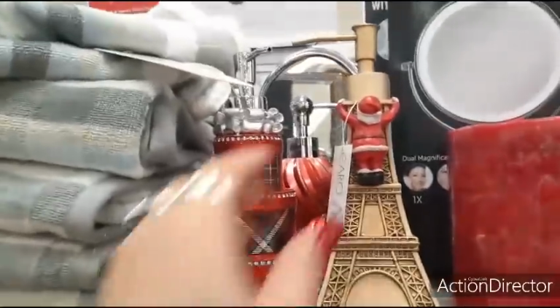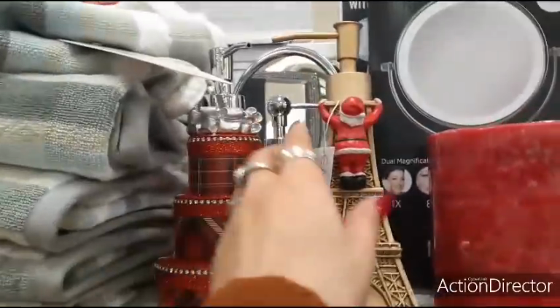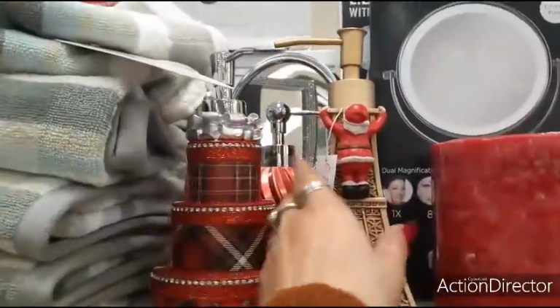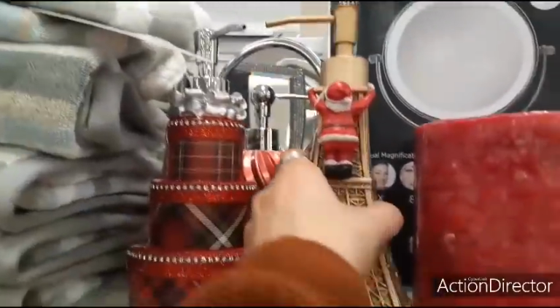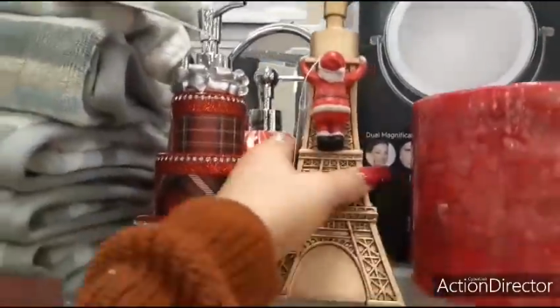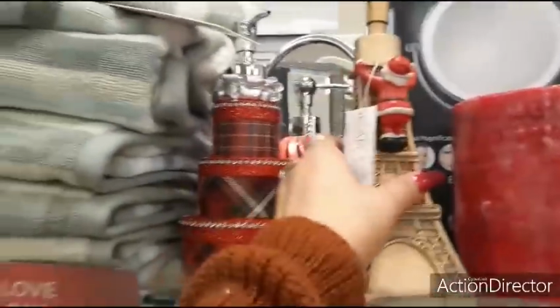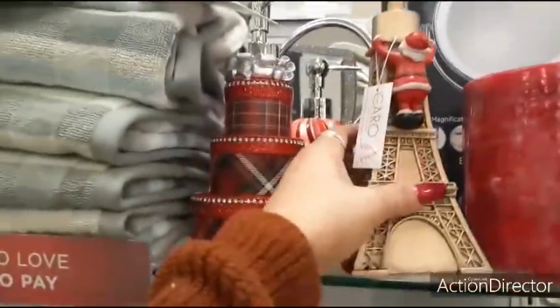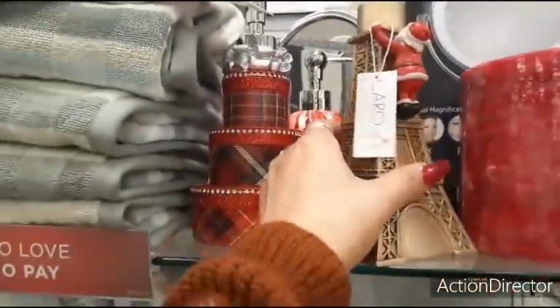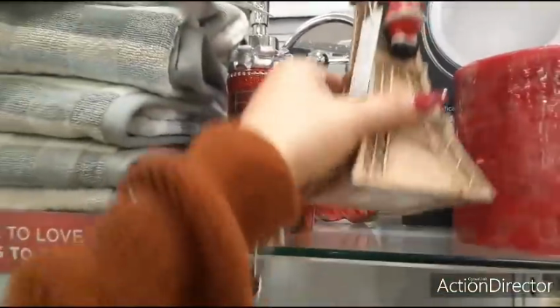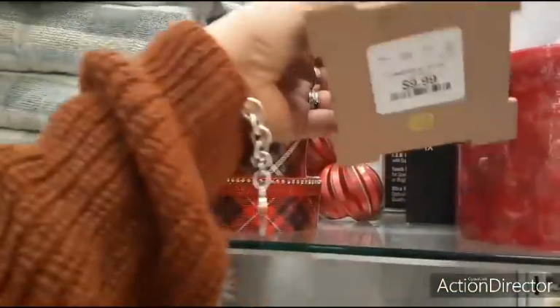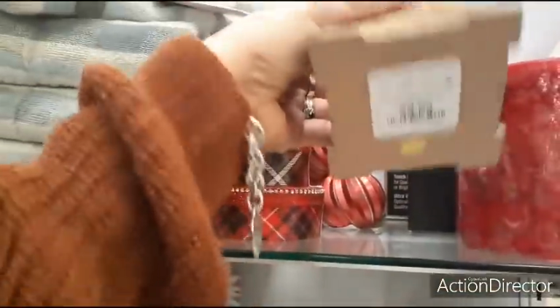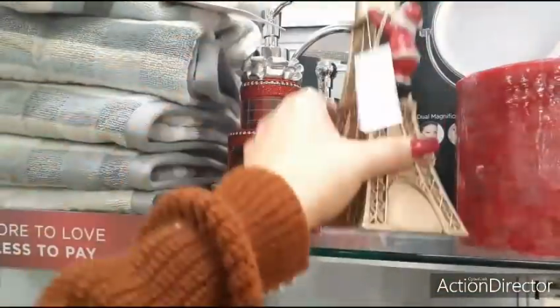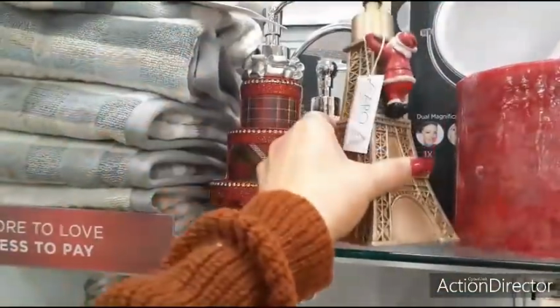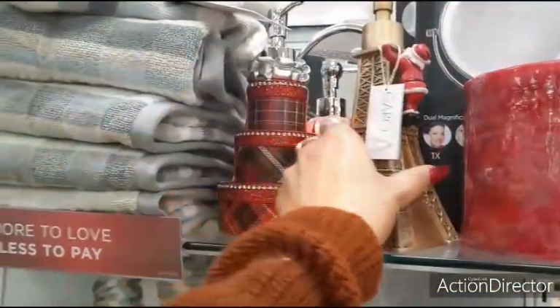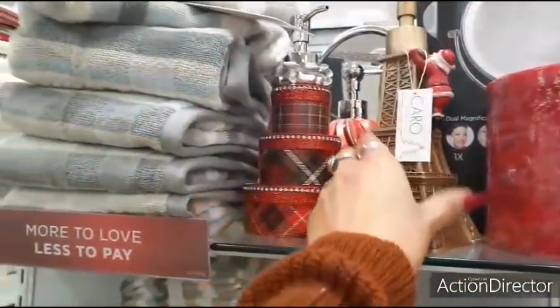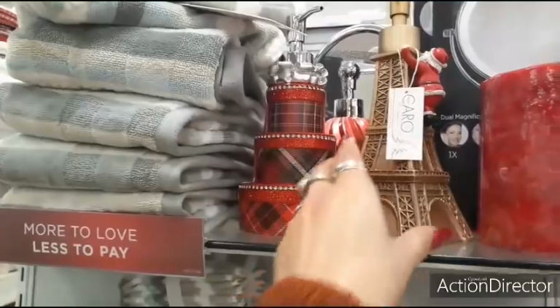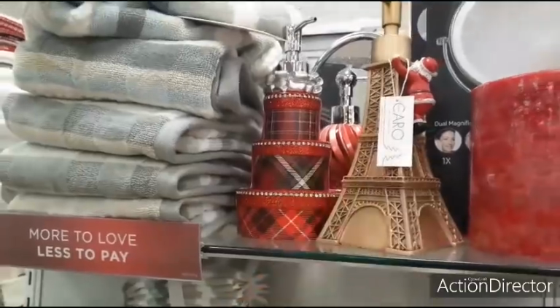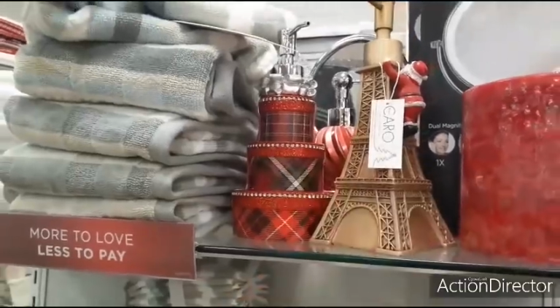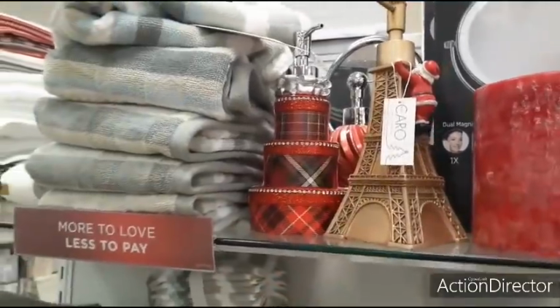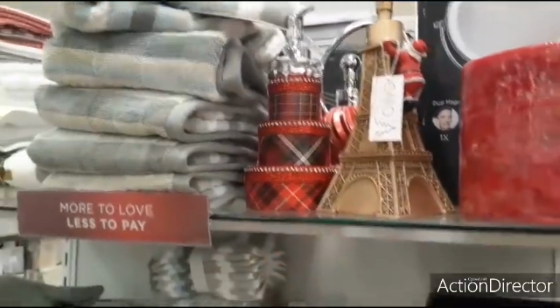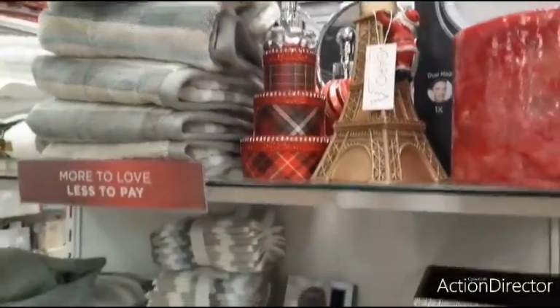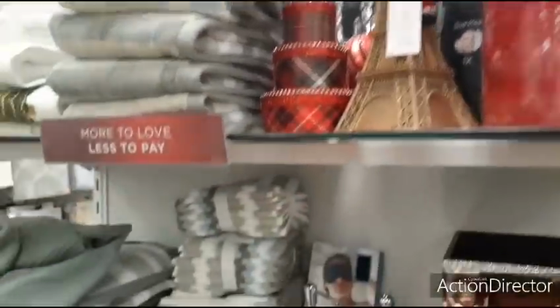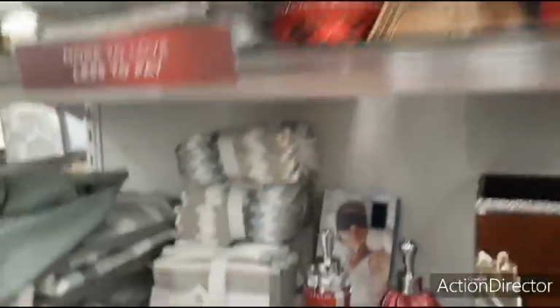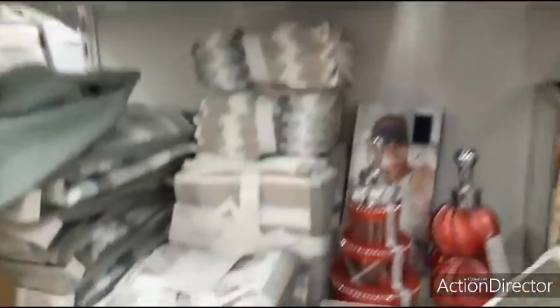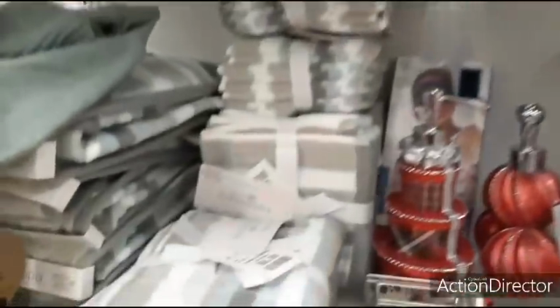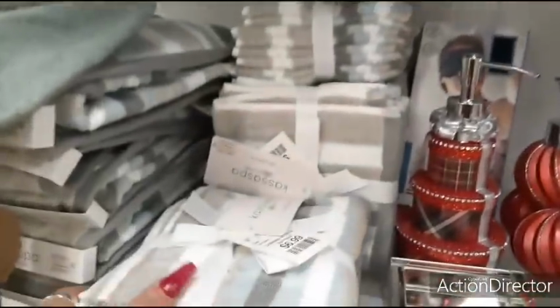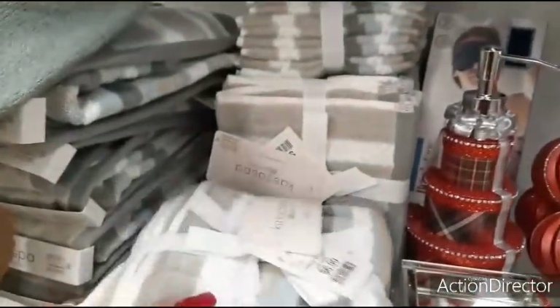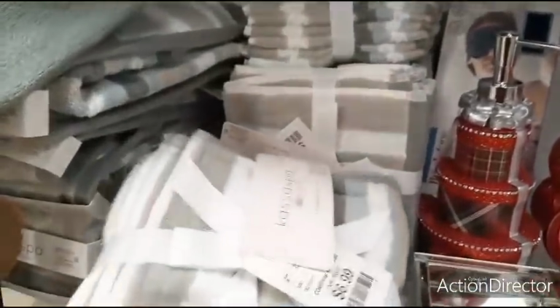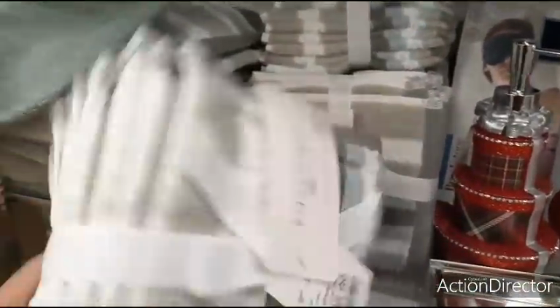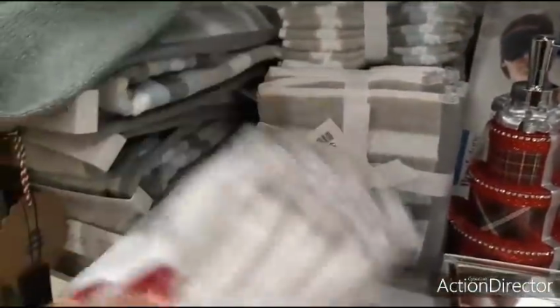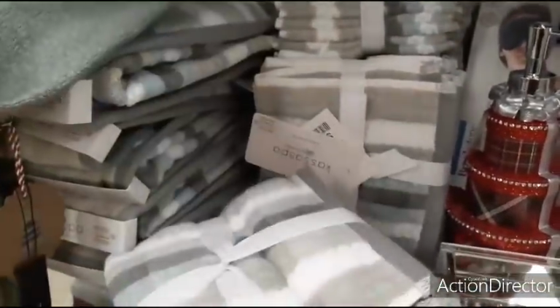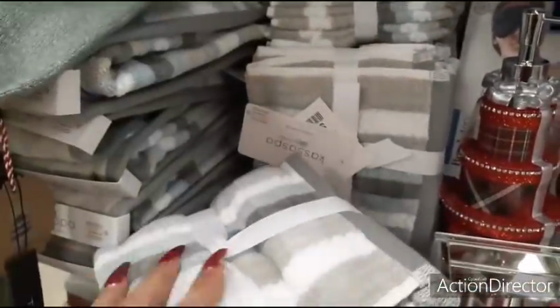Look at this — the Eiffel Tower. Santa Claus is scaling it. $9.99. $6.99 for all these washcloths.